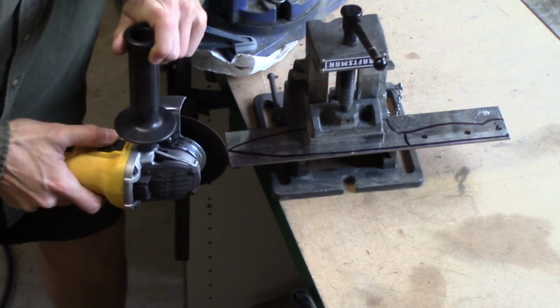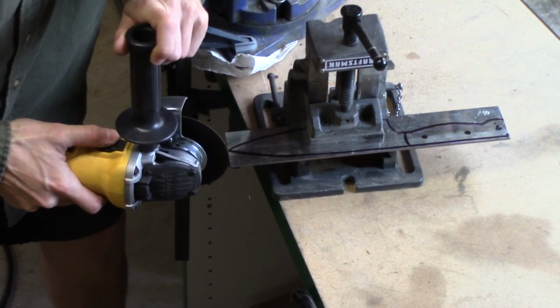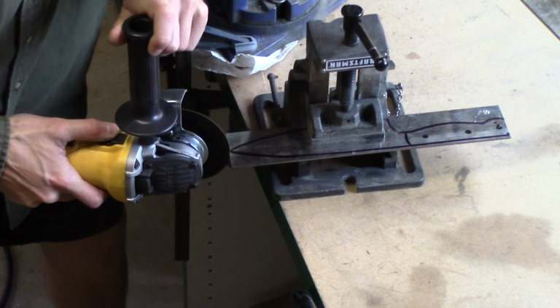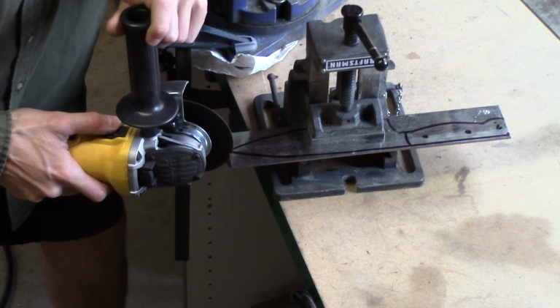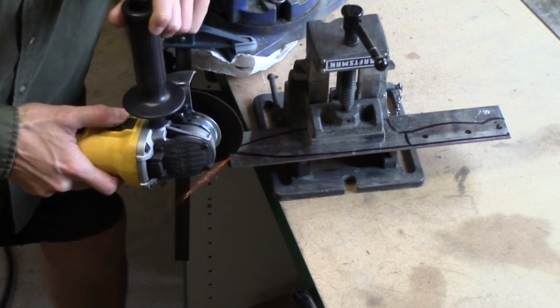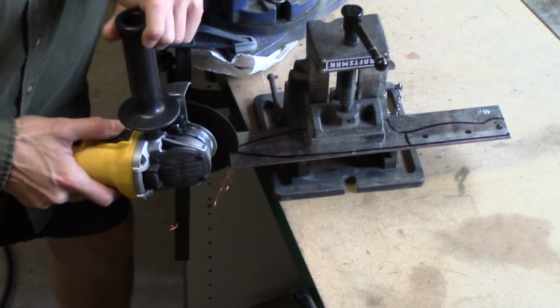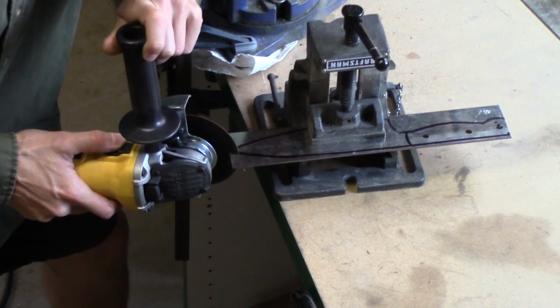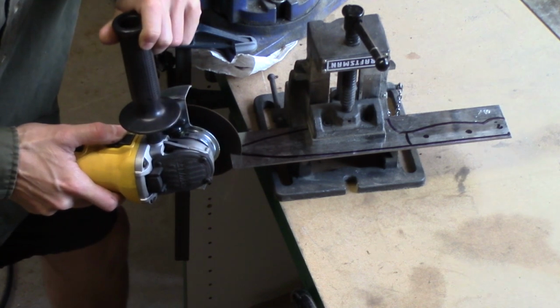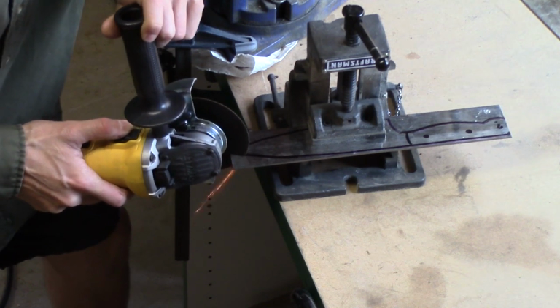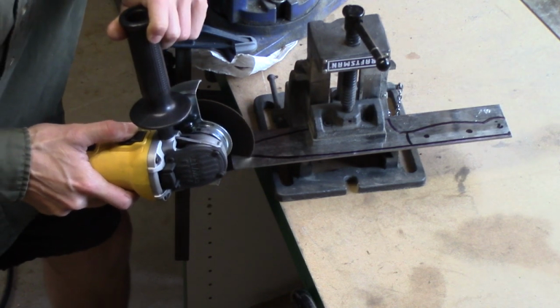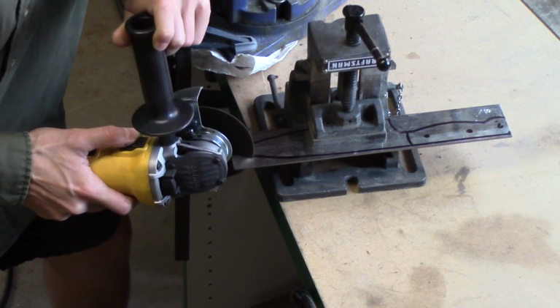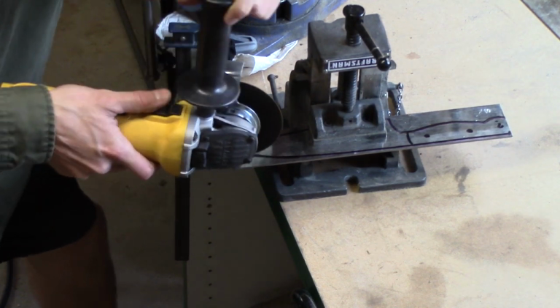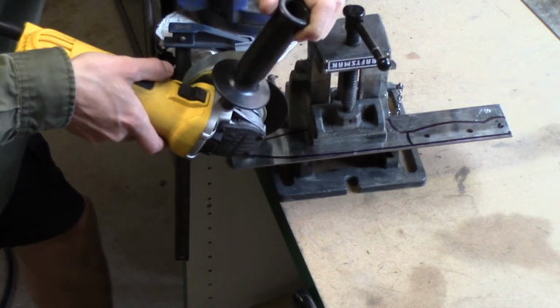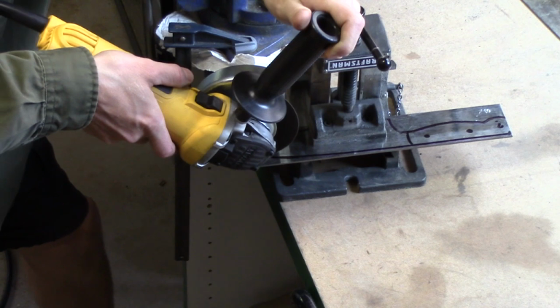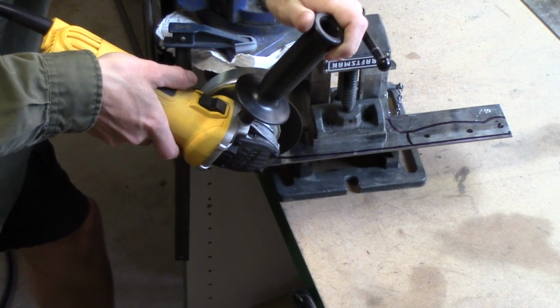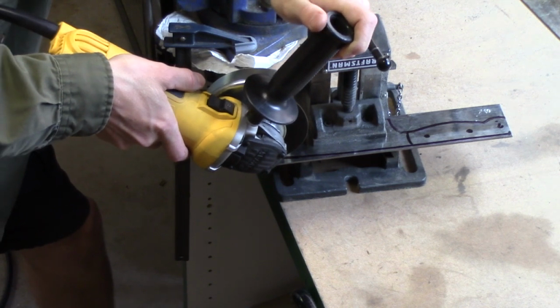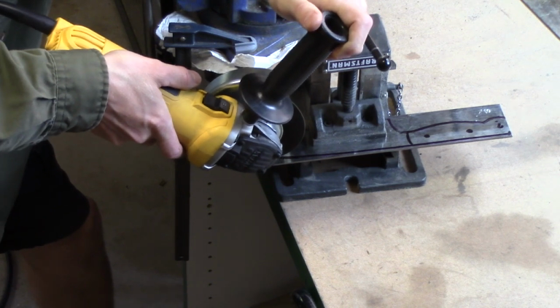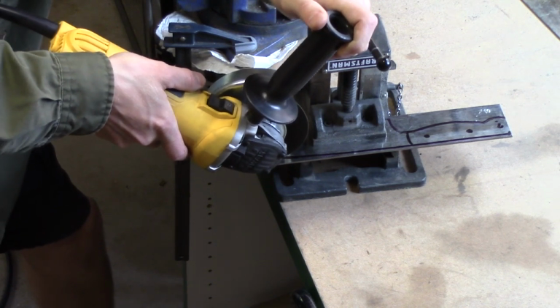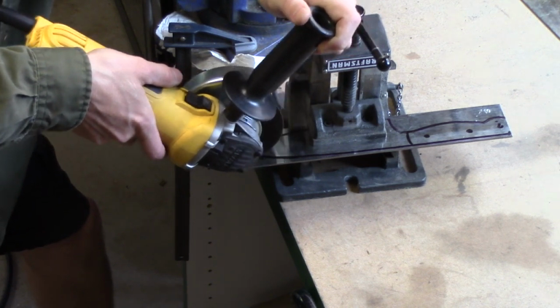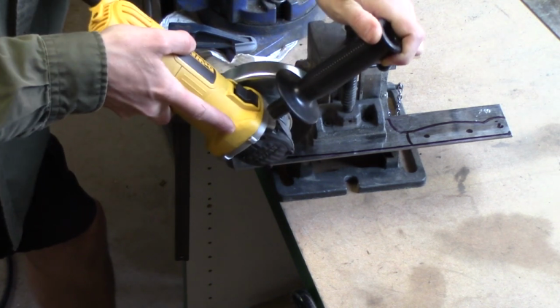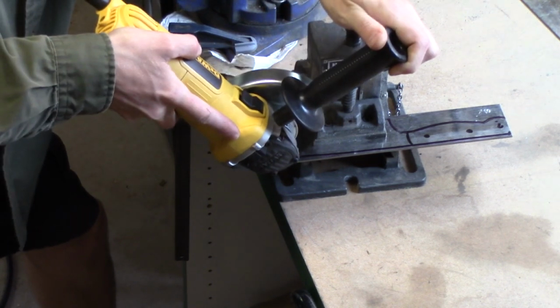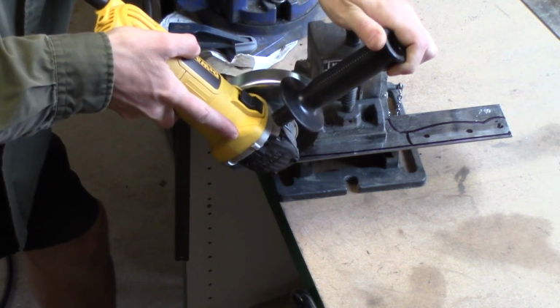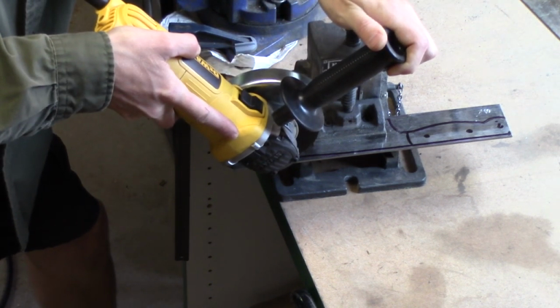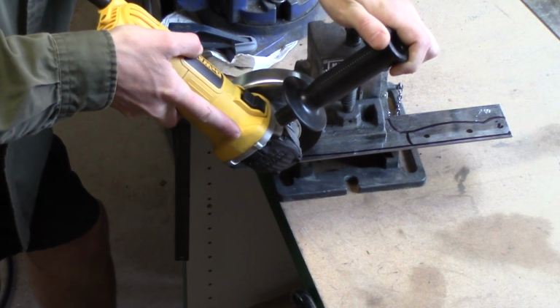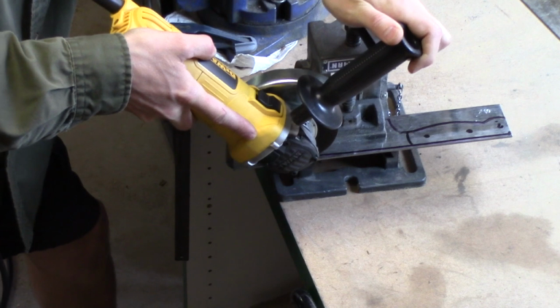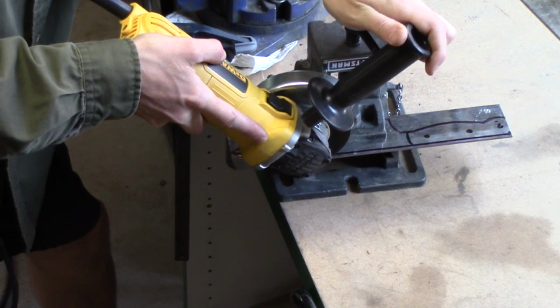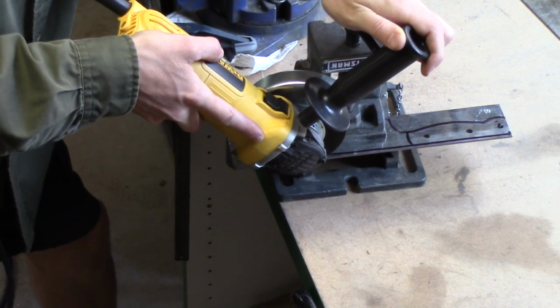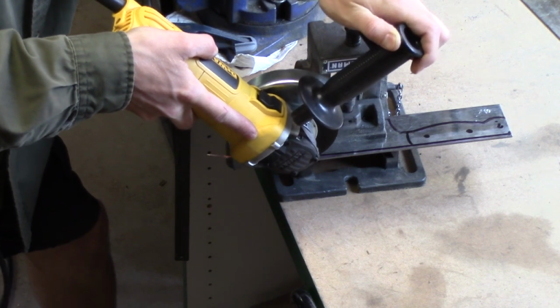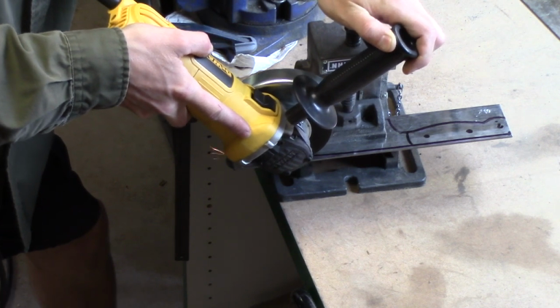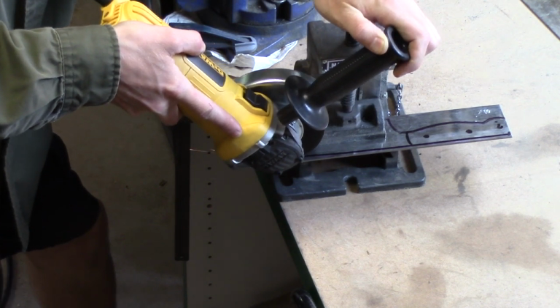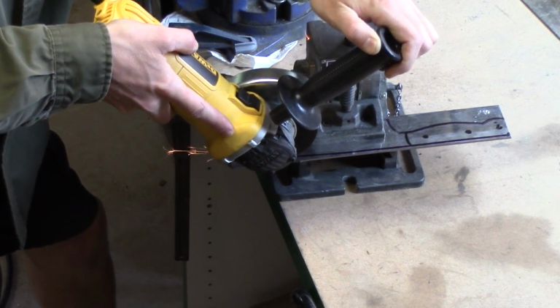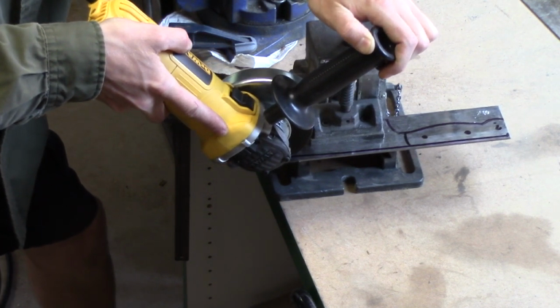To round some of the edges I'll use a flap wheel. I do my best to keep it as cool as possible, although these aren't heat treated yet. As long as you're not glowing cherry red or putting any burn marks into it, you're in pretty good shape.